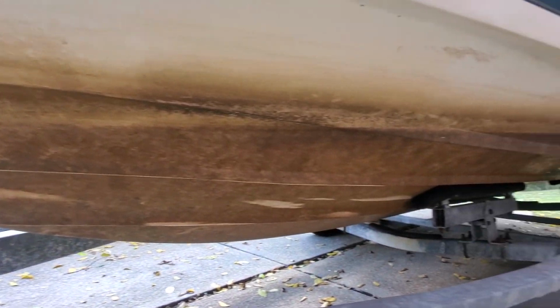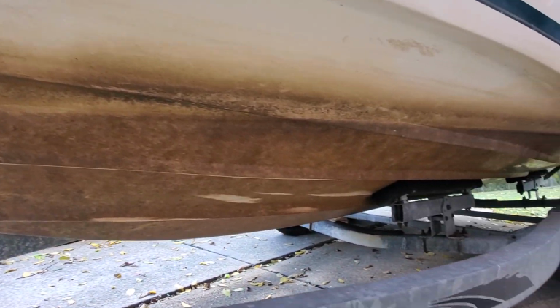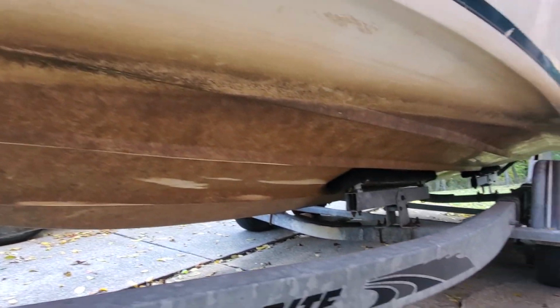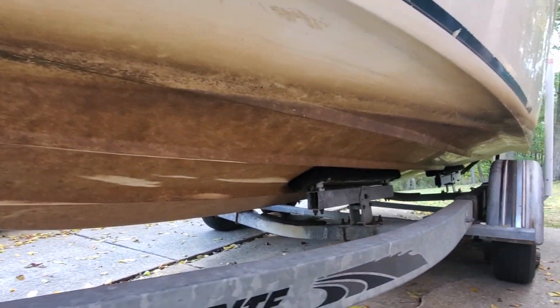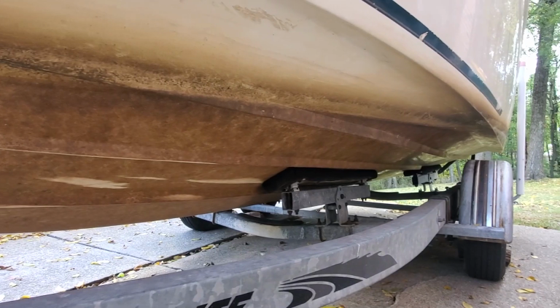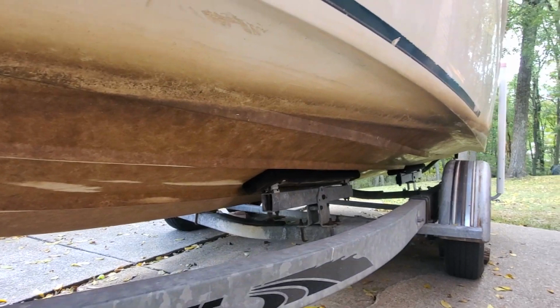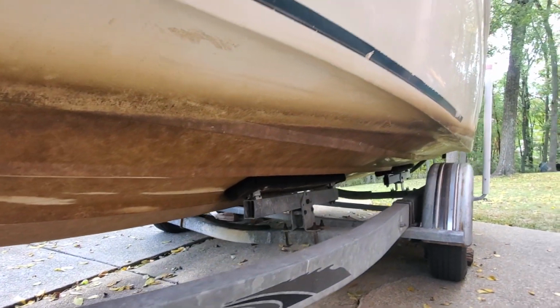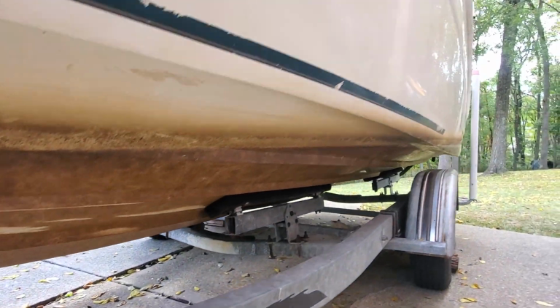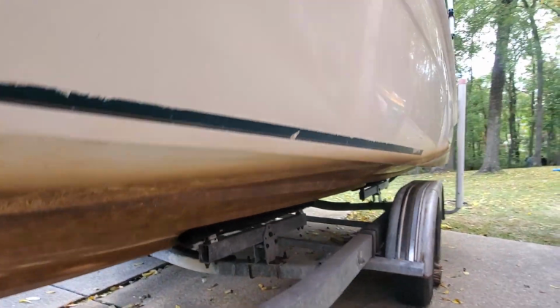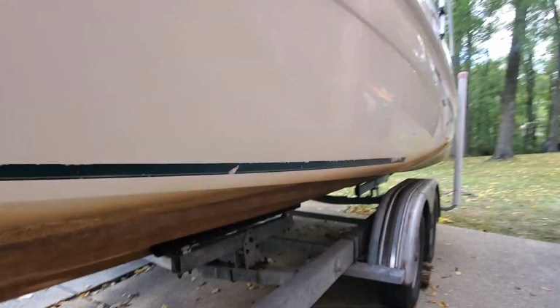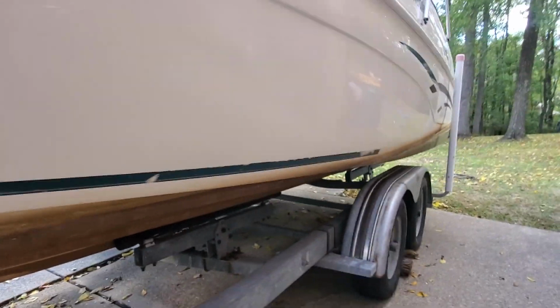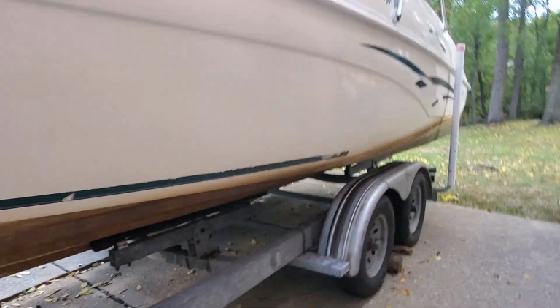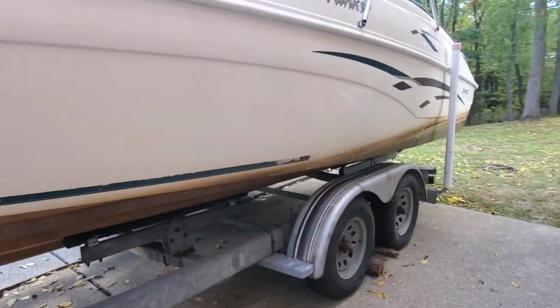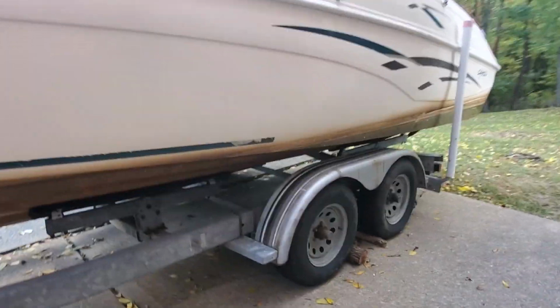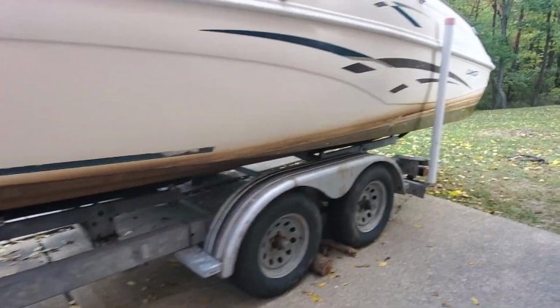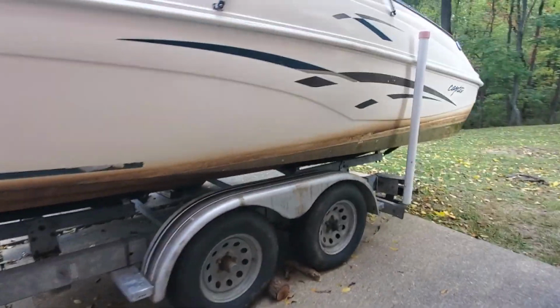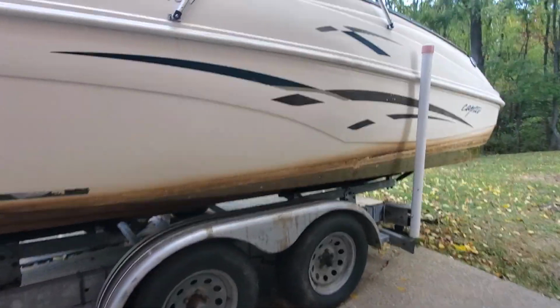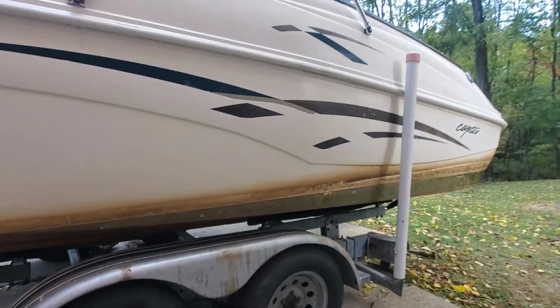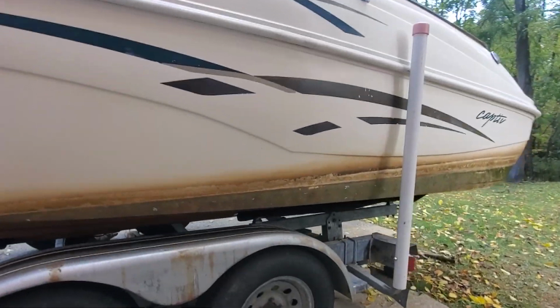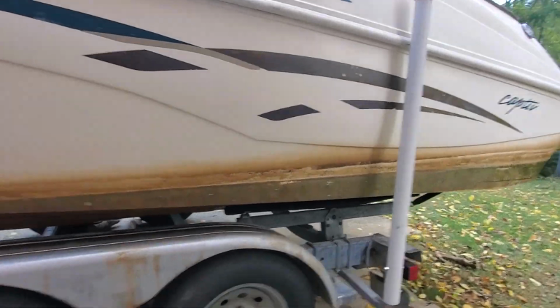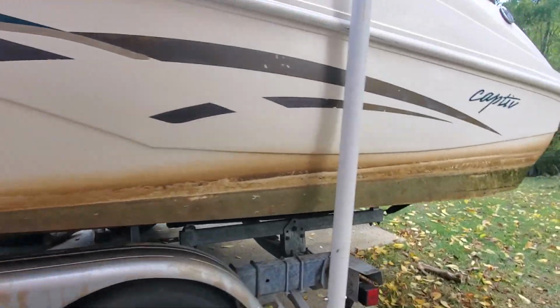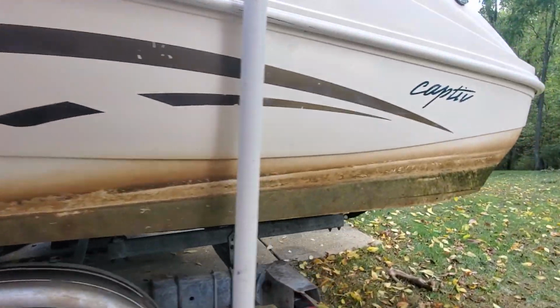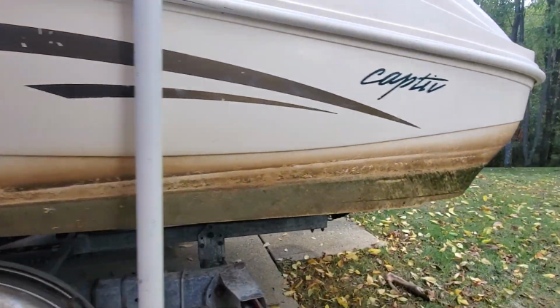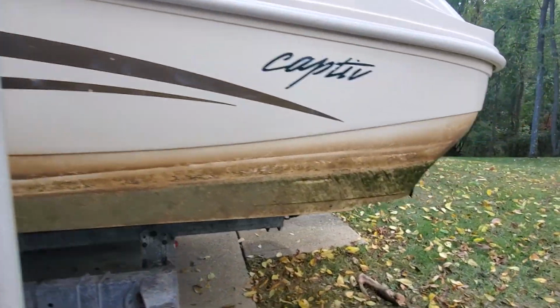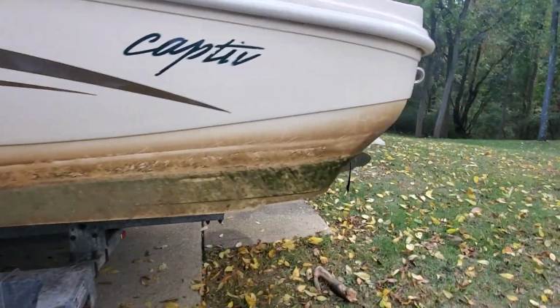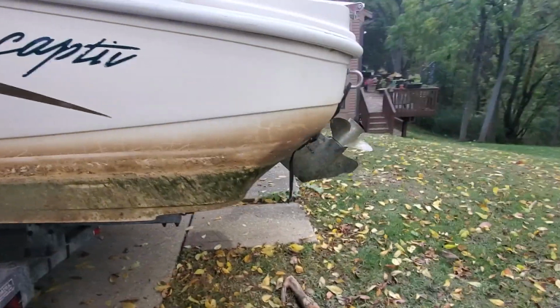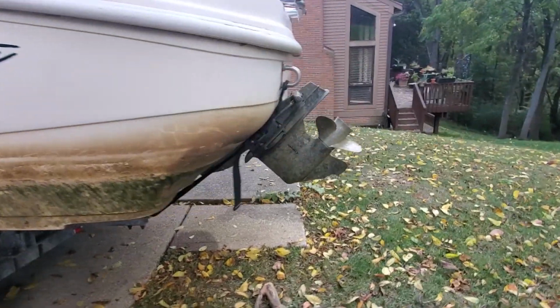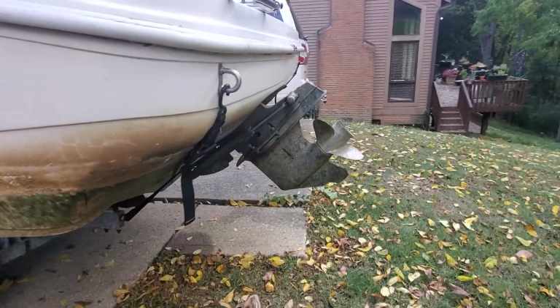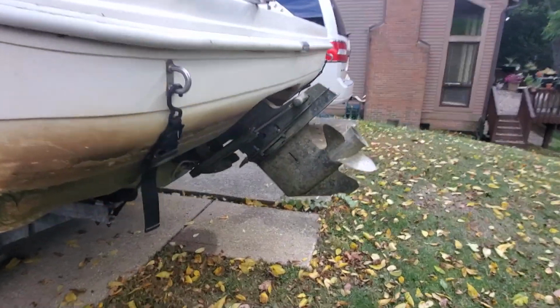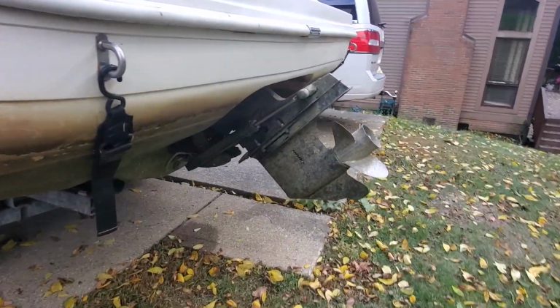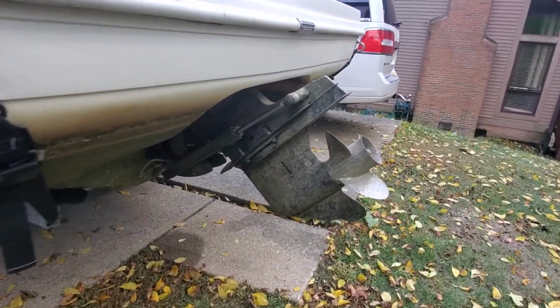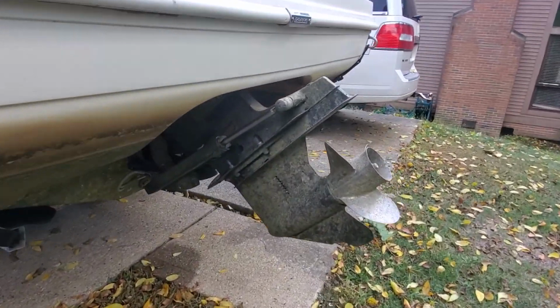A season here starts mid-May. I put mine in the water end of May, and October 15th is the final day of the season. I pulled out the first week of October.